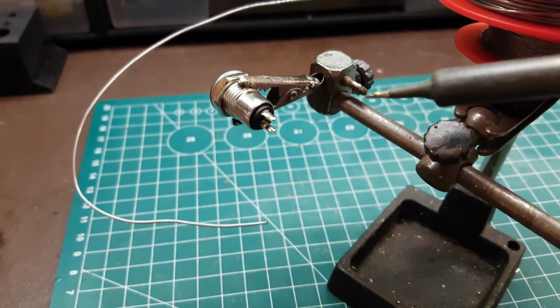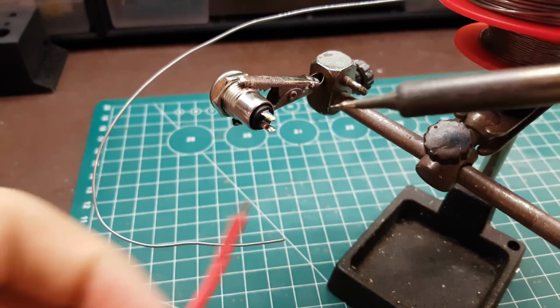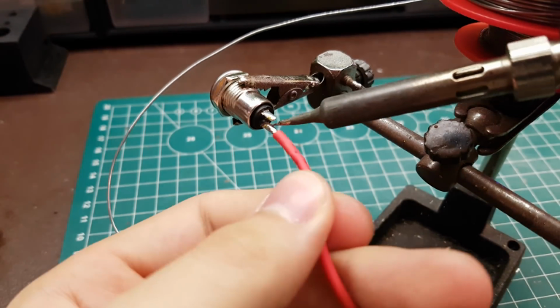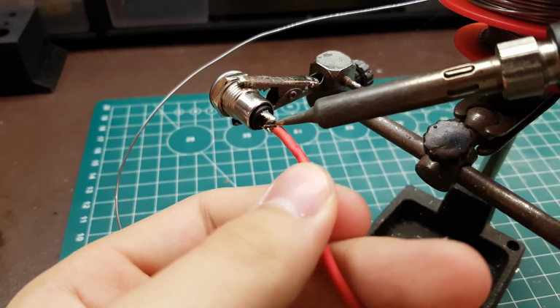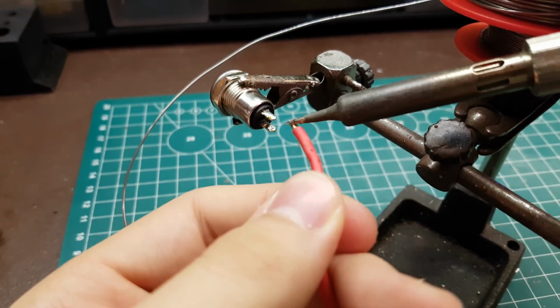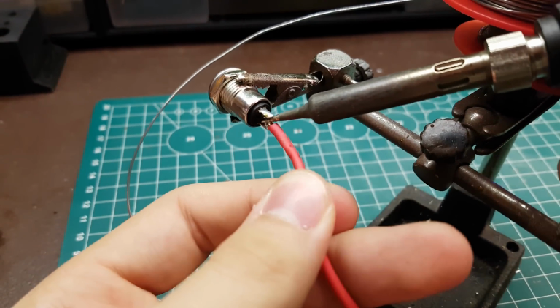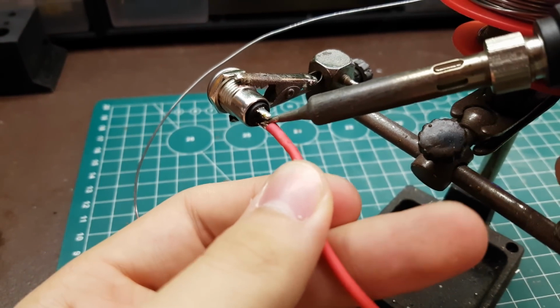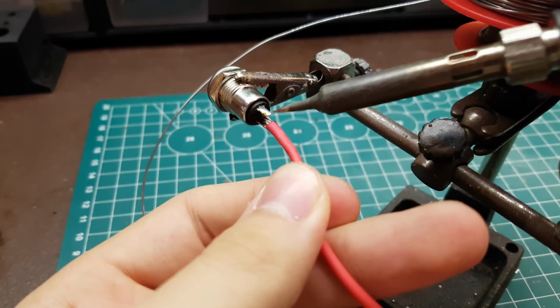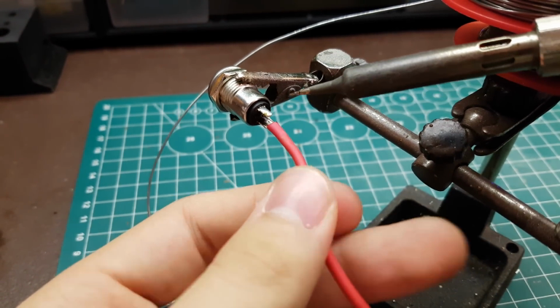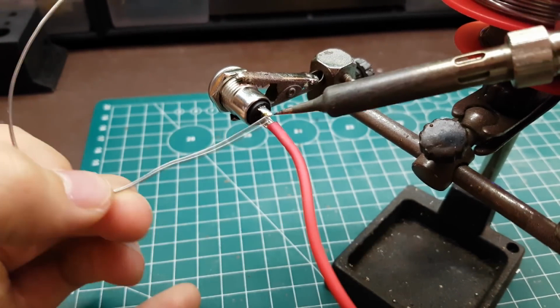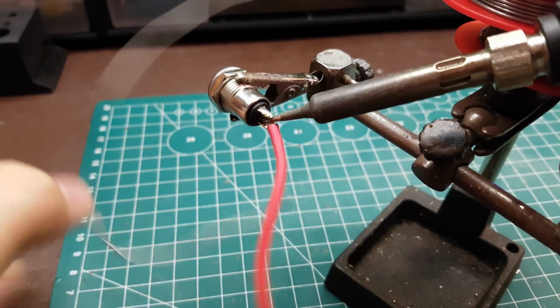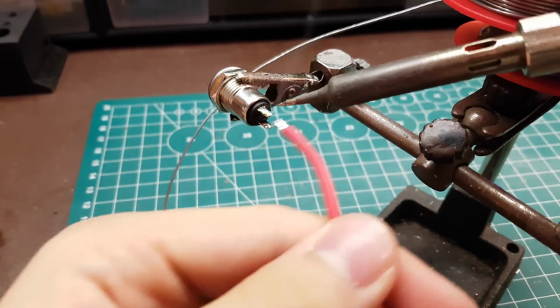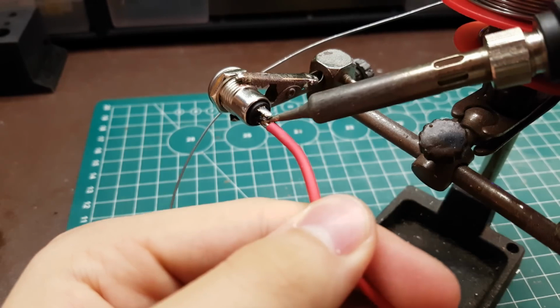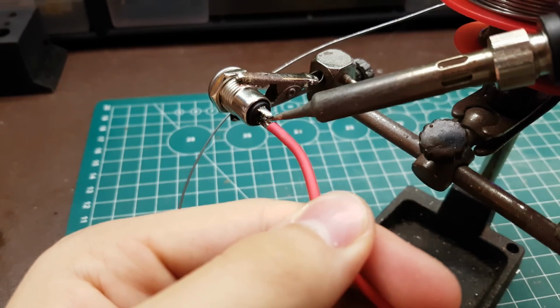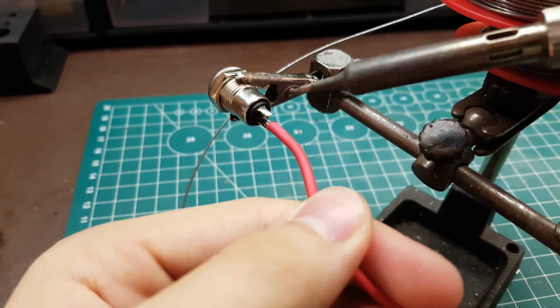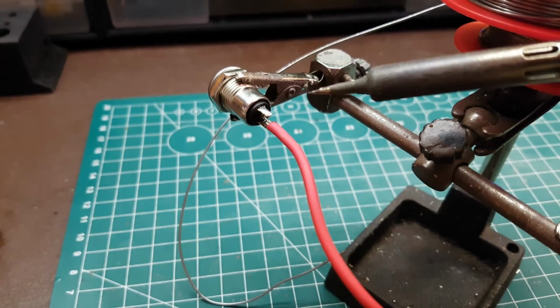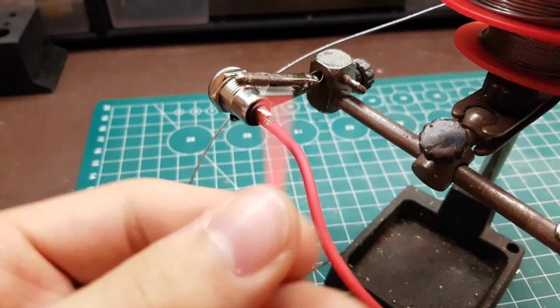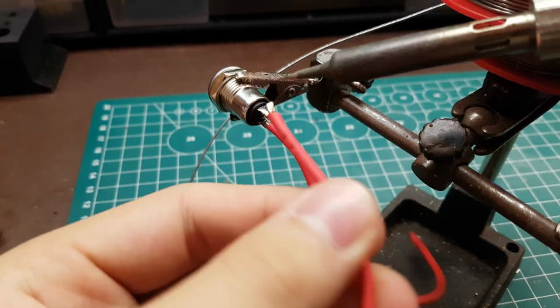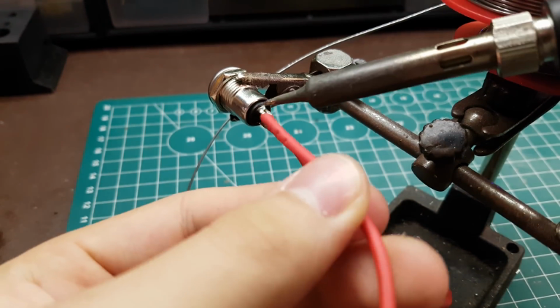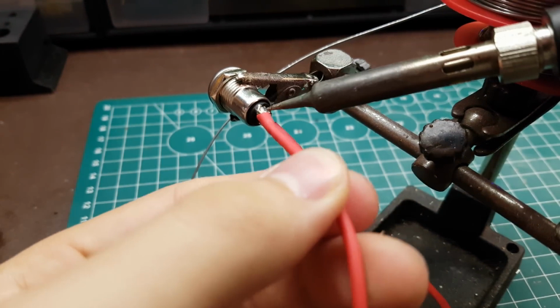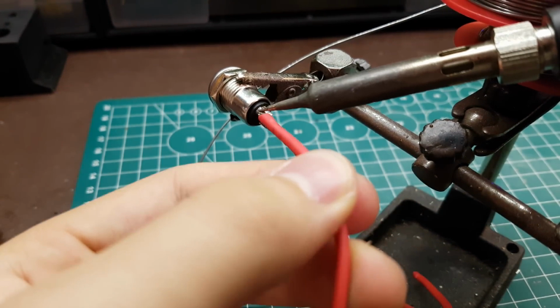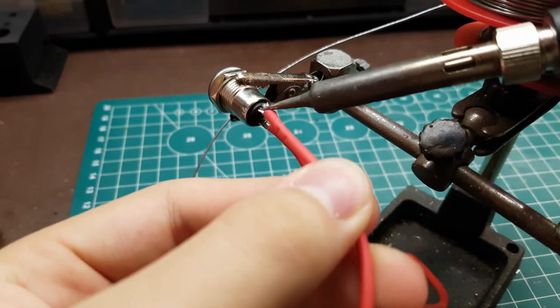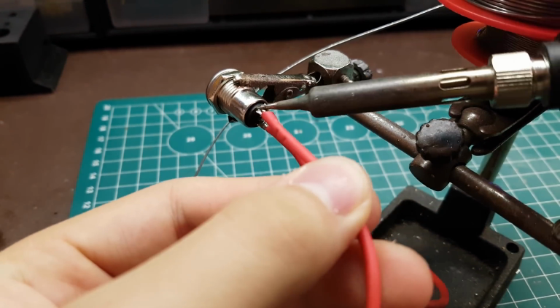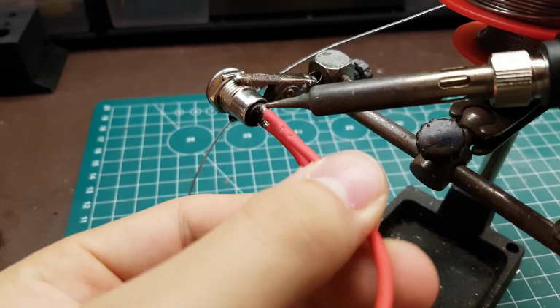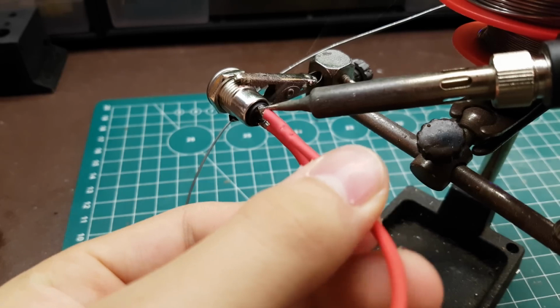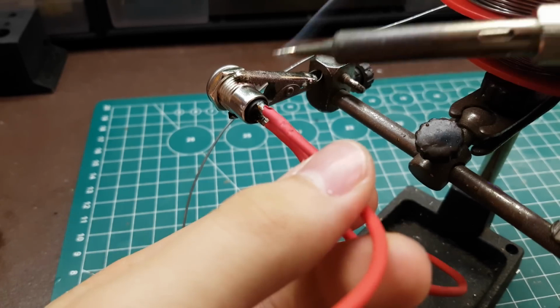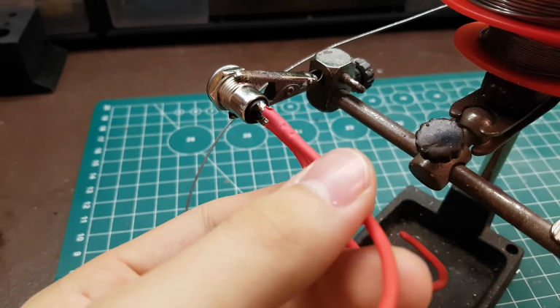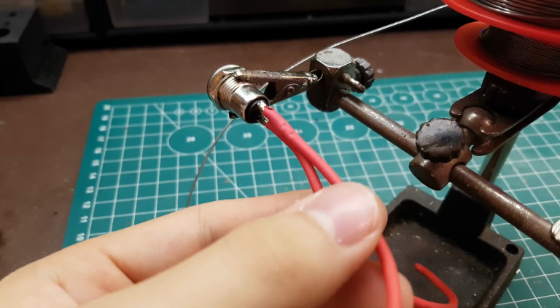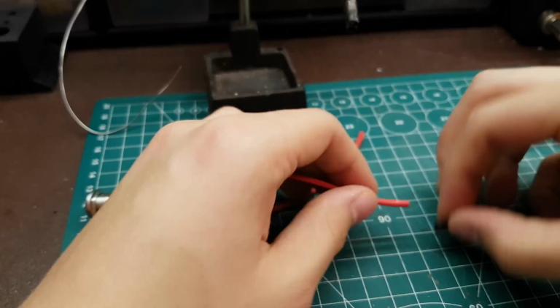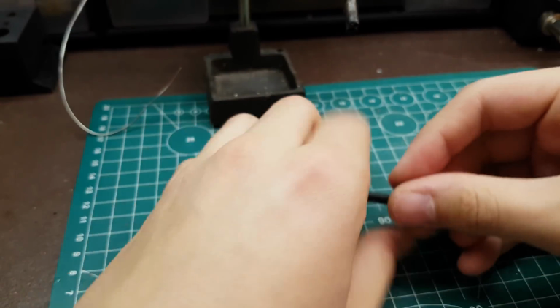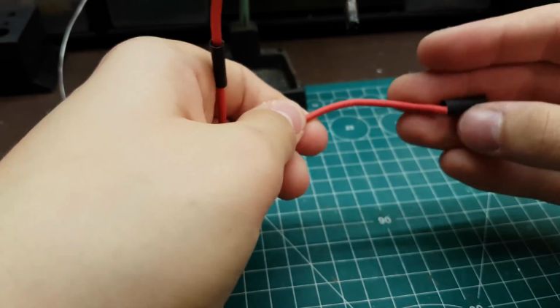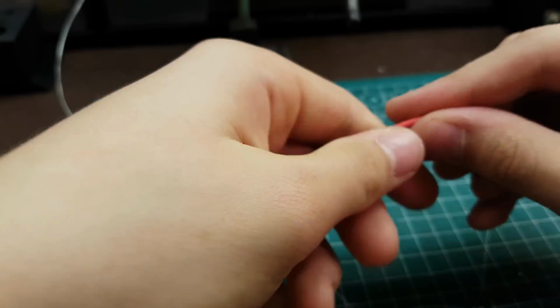Now we can prepare the main on-off switch by soldering some wires onto it, and add the heat shrink tubing.